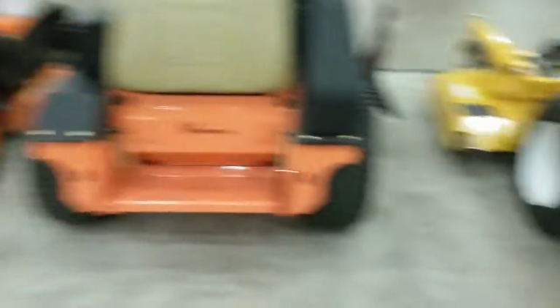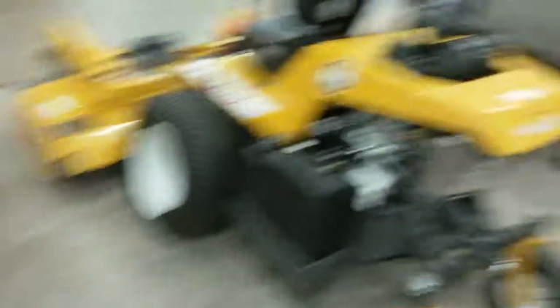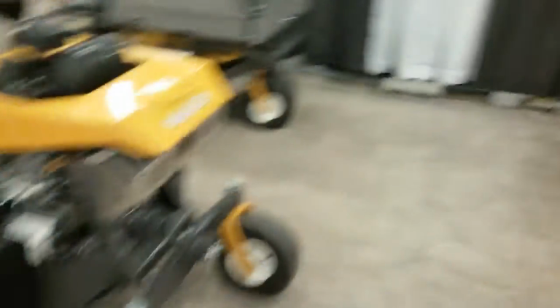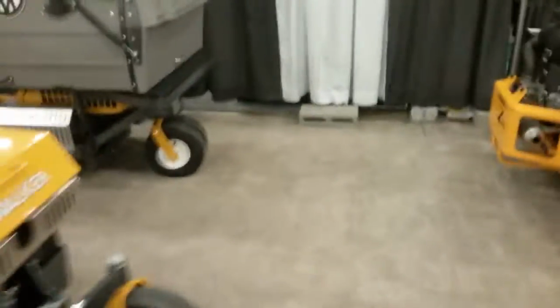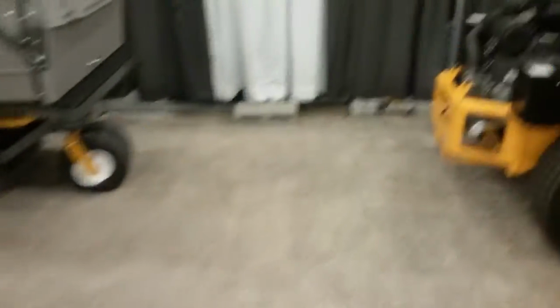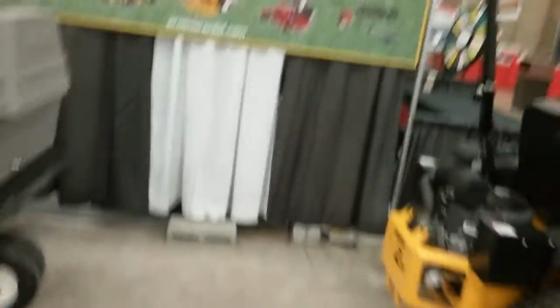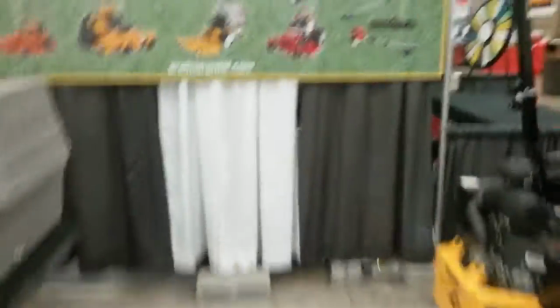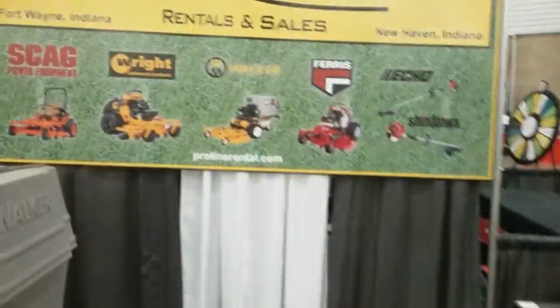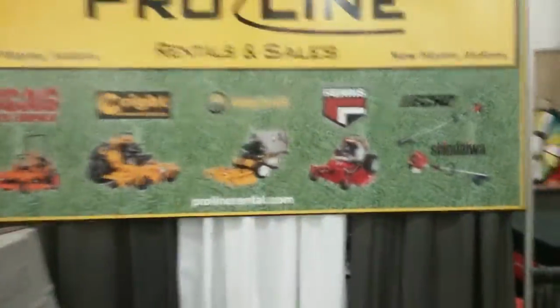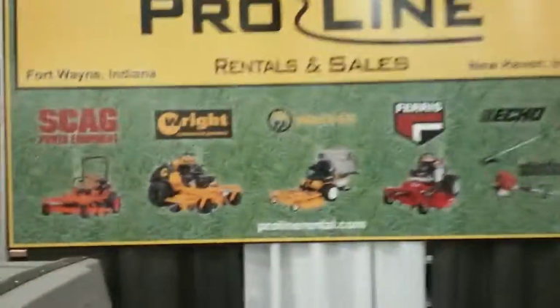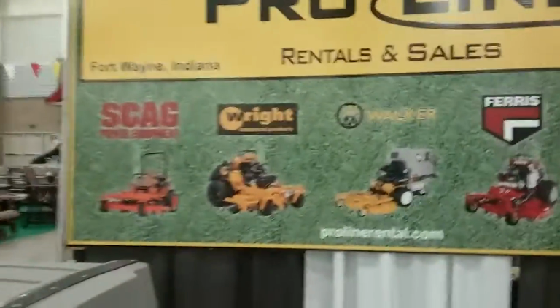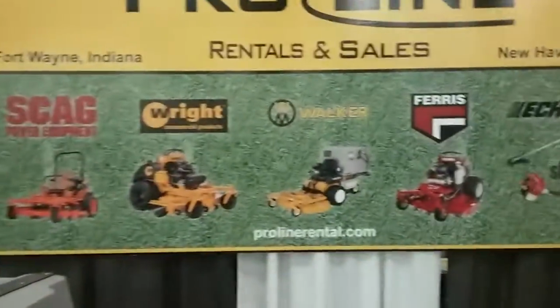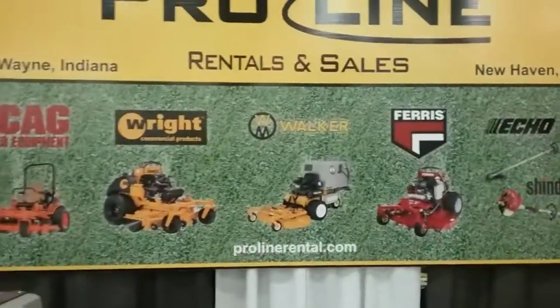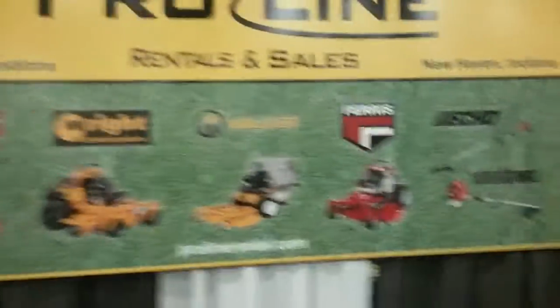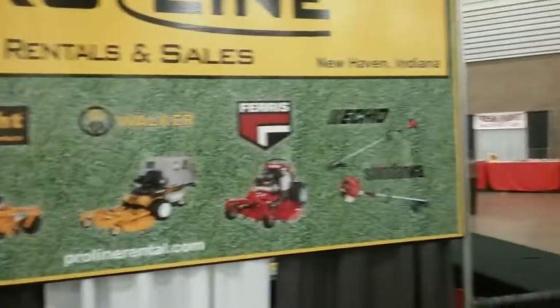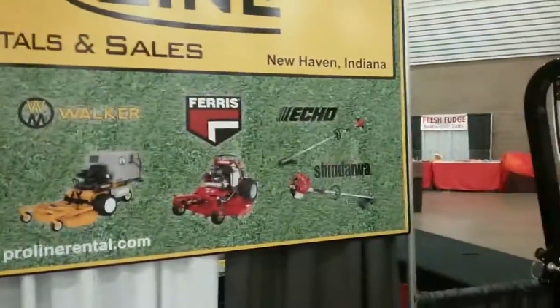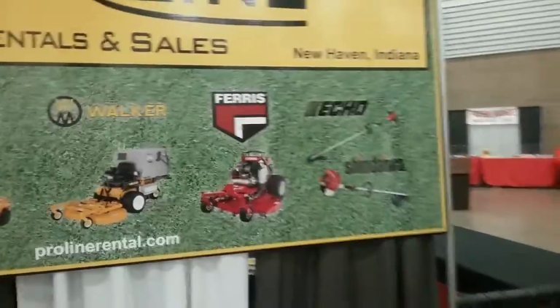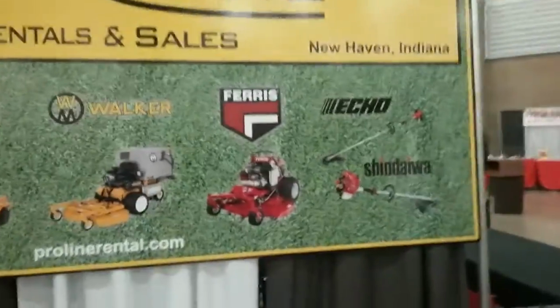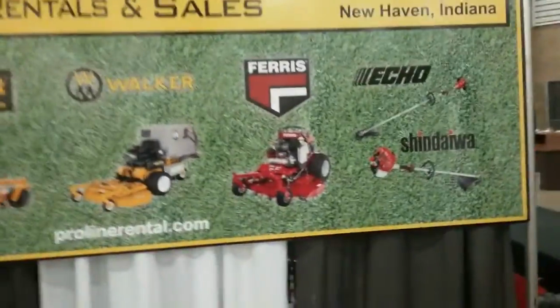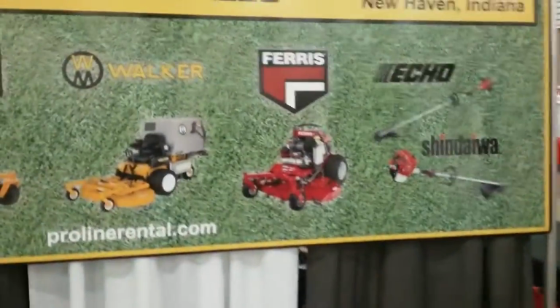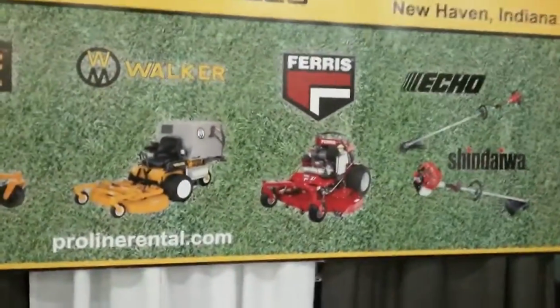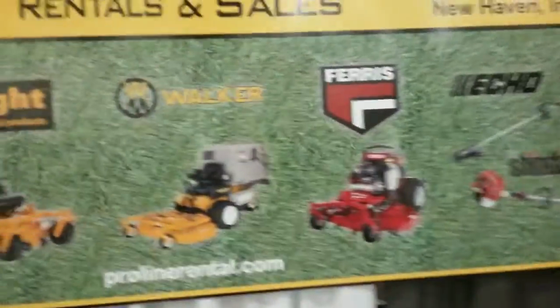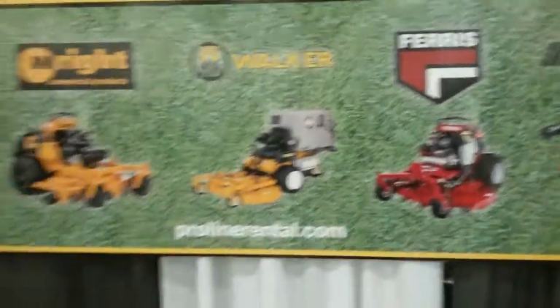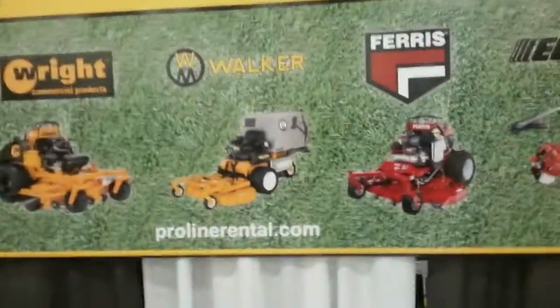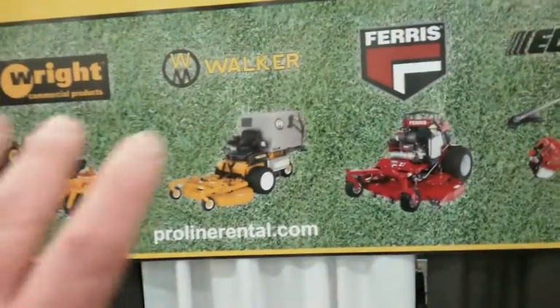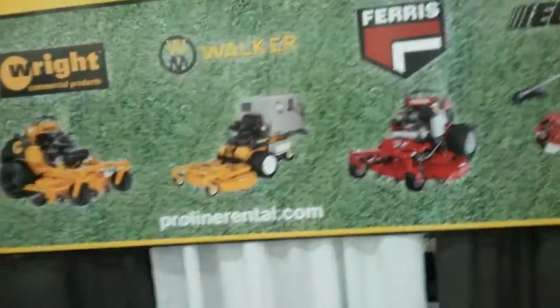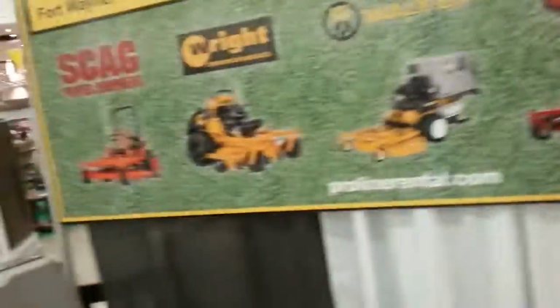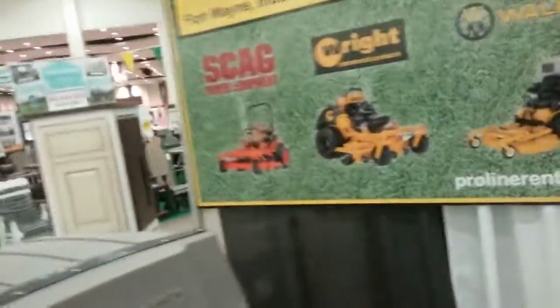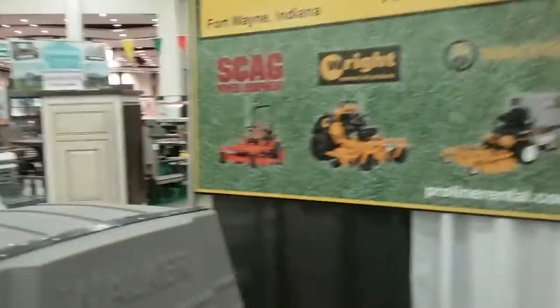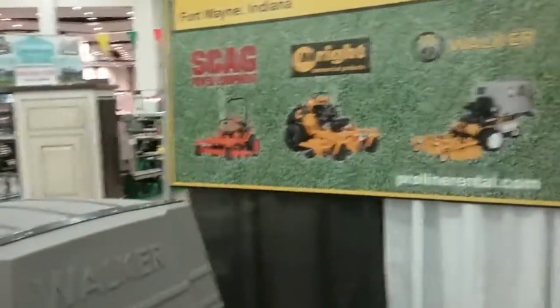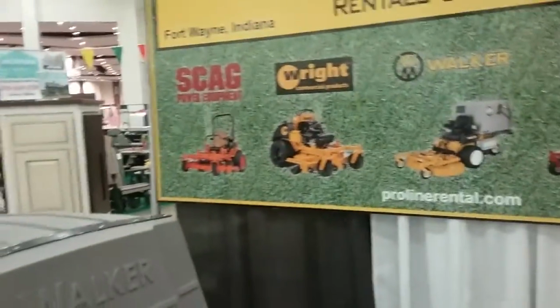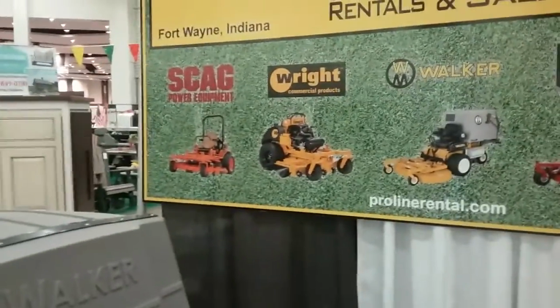This is pretty much everything we sell: Scag, Wright, Walker, Ferris, Echo, and Shindaiwa. That's the majority of the stuff we sell and service where I work.